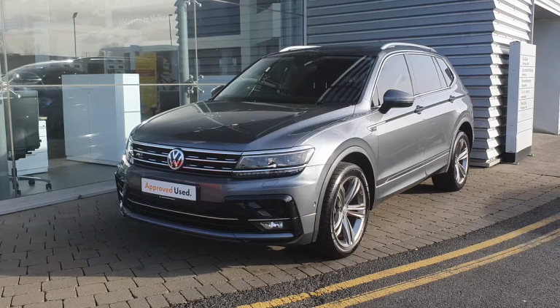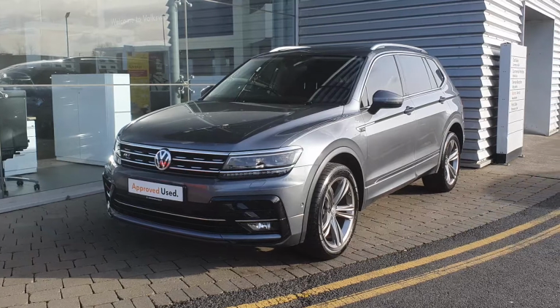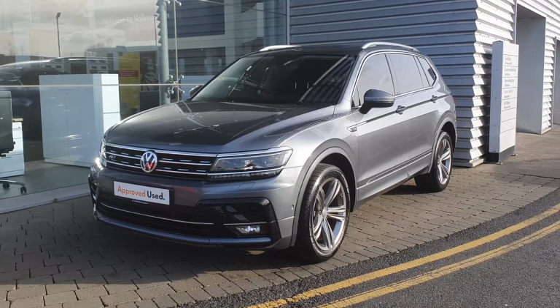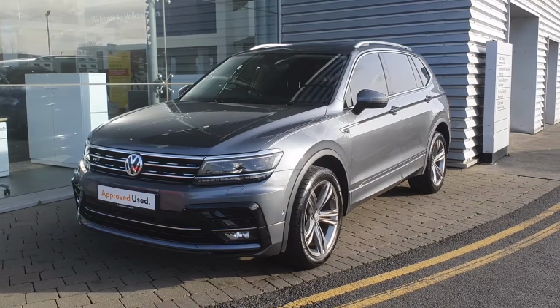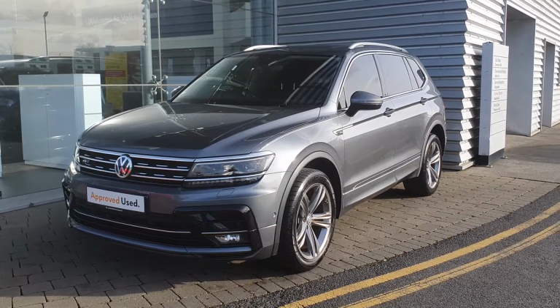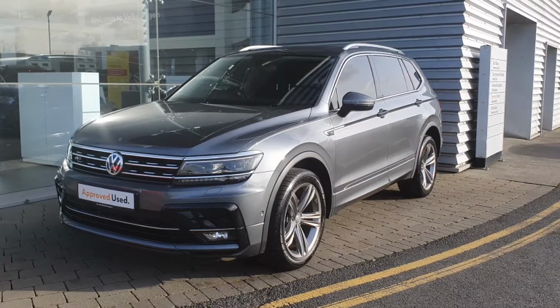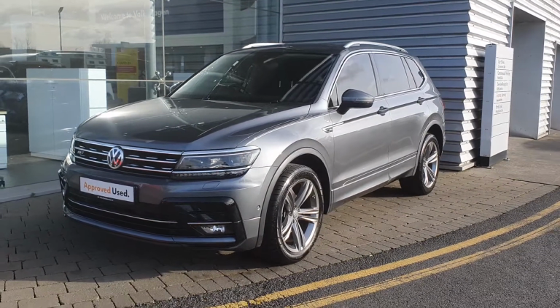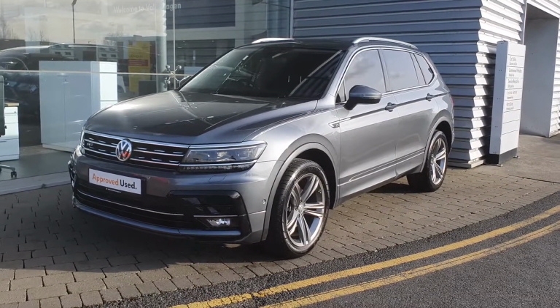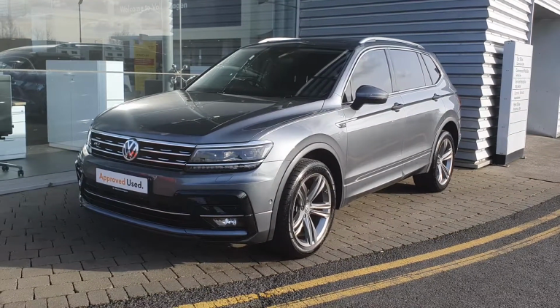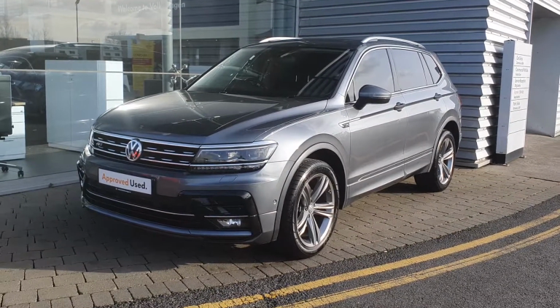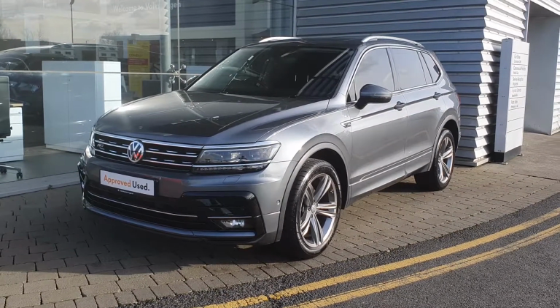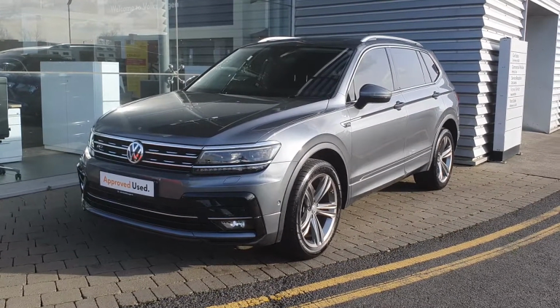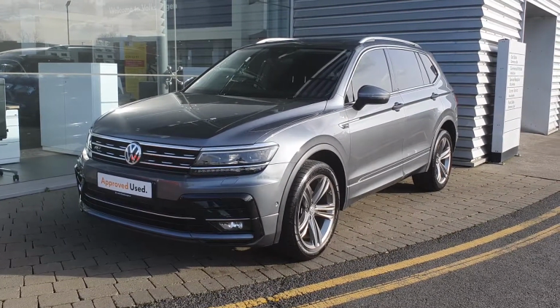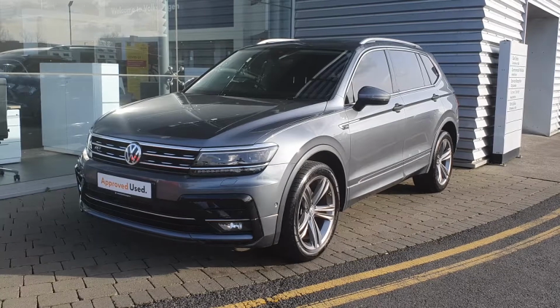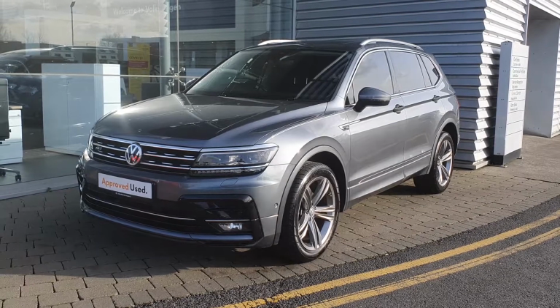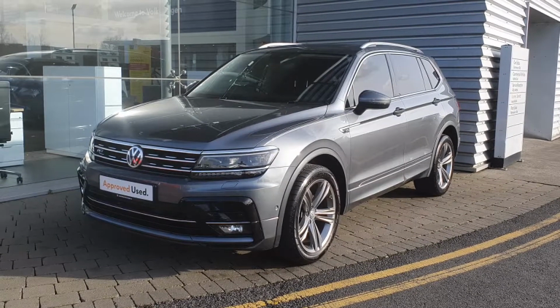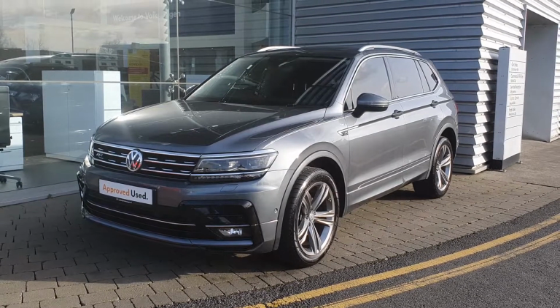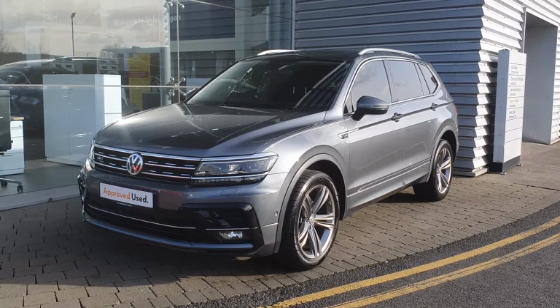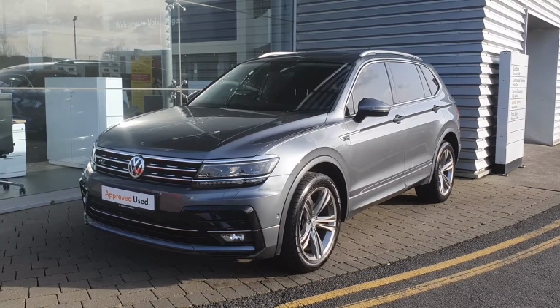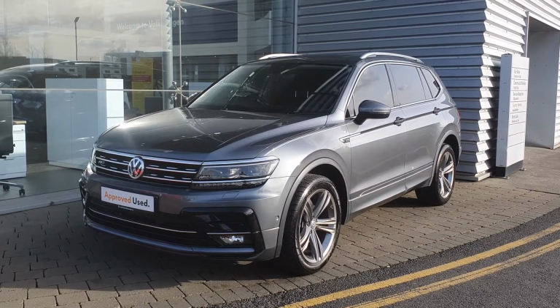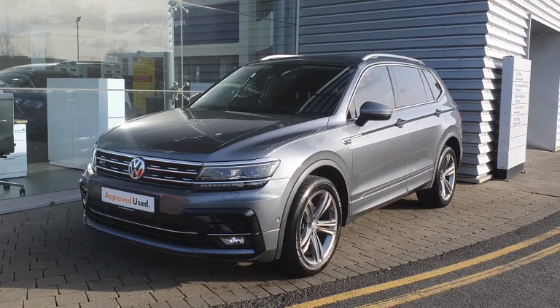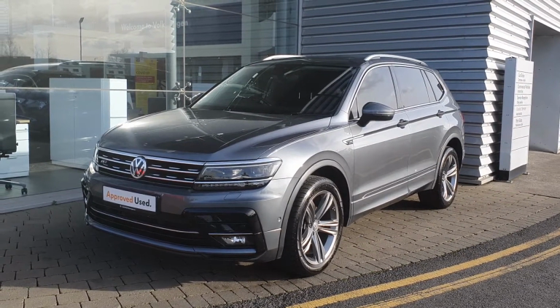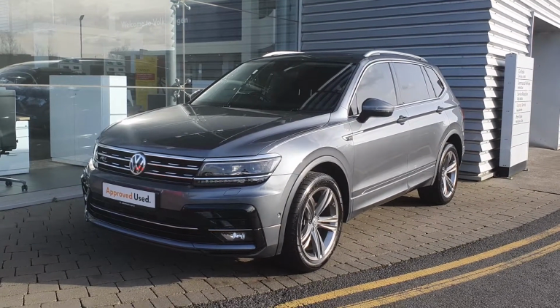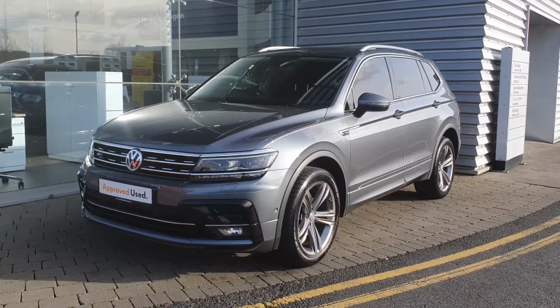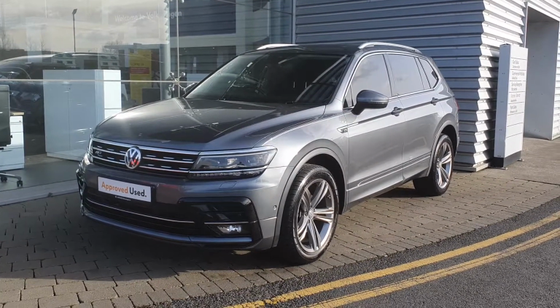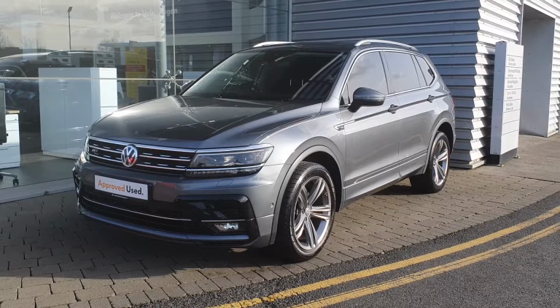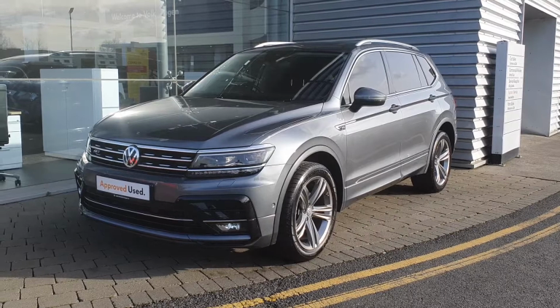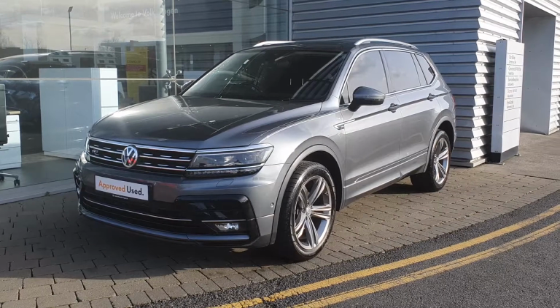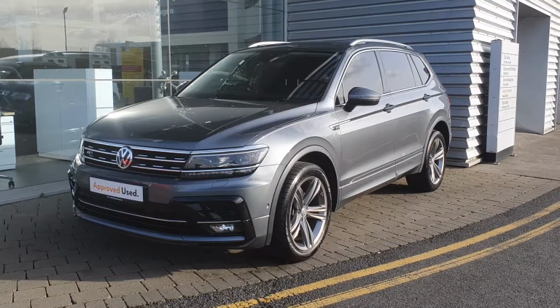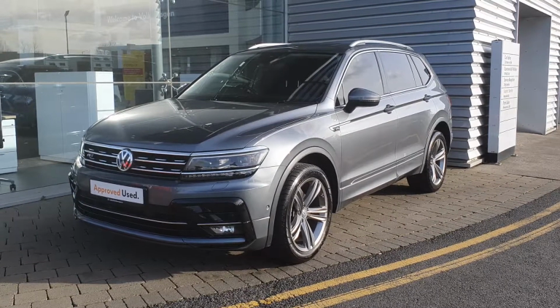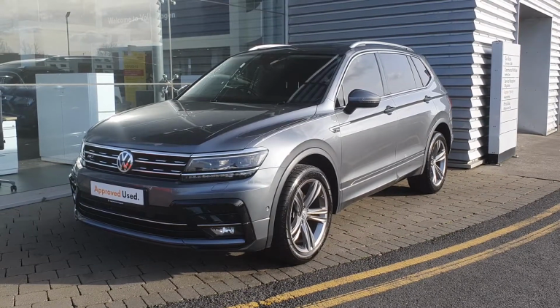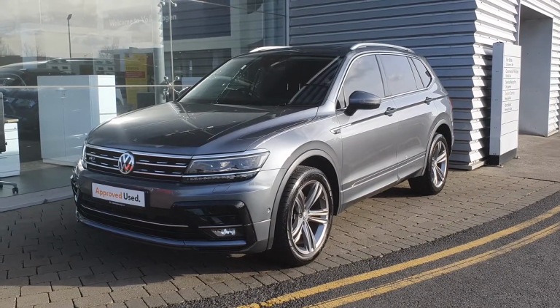Good afternoon guys, it's Gavin here, Joe Duvy, Volkswagen Airside. Today I'm here showing you this fabulous 2019 Volkswagen Tiguan Allspace. This particular model is the R-Line model with a 2.0L TDI diesel engine producing 150 brake horsepower.